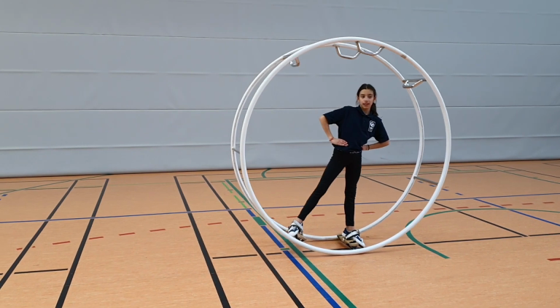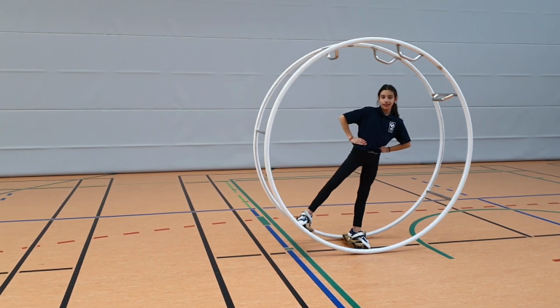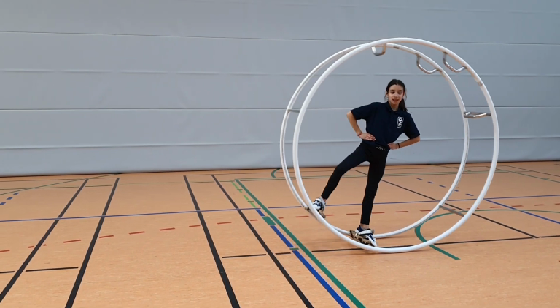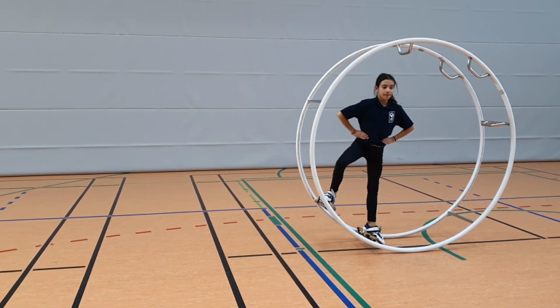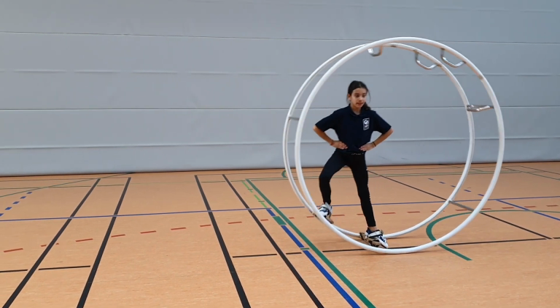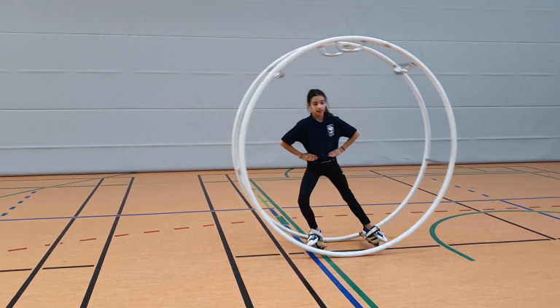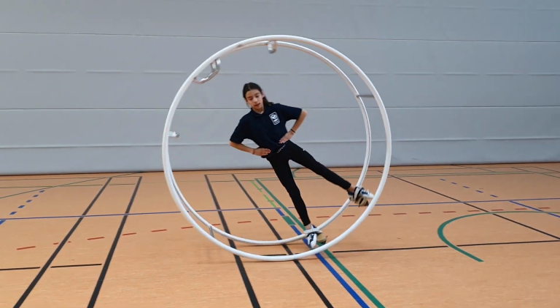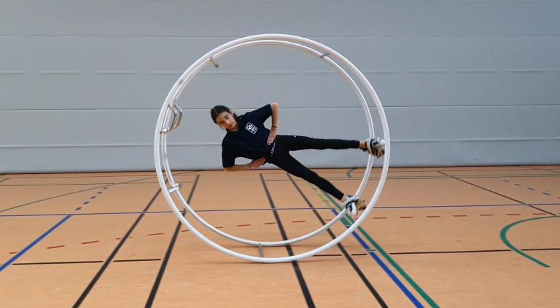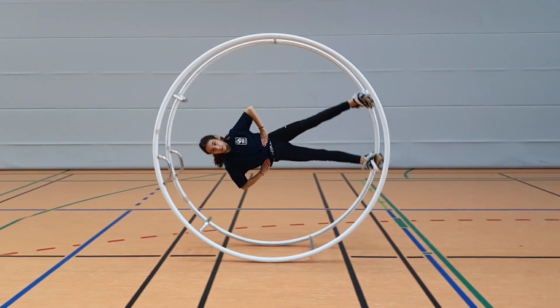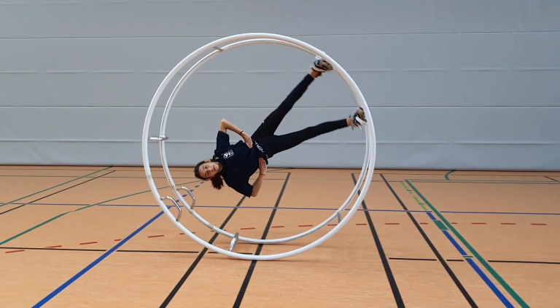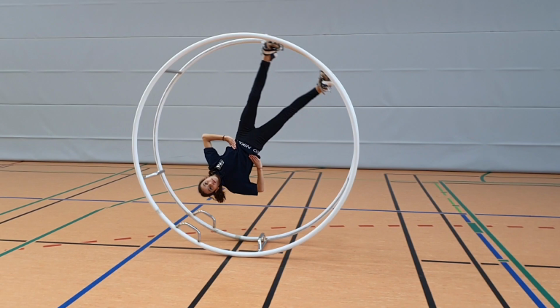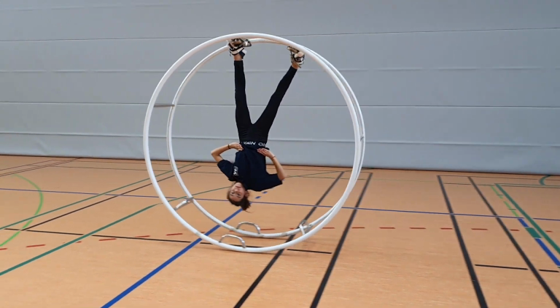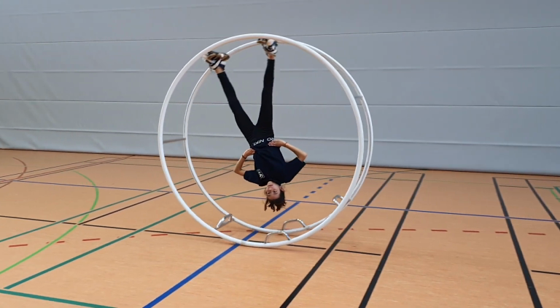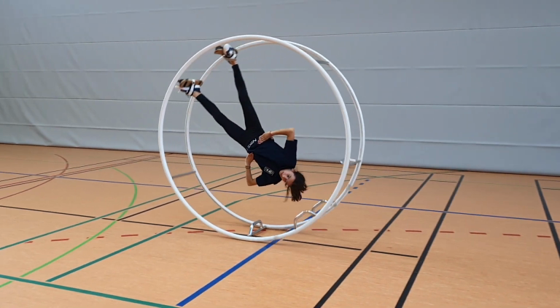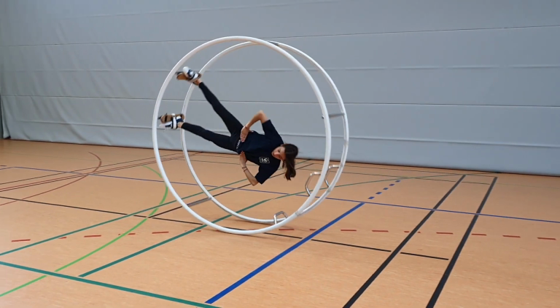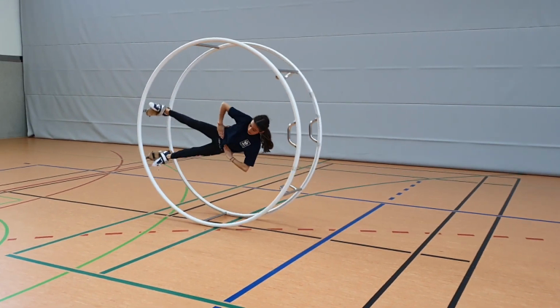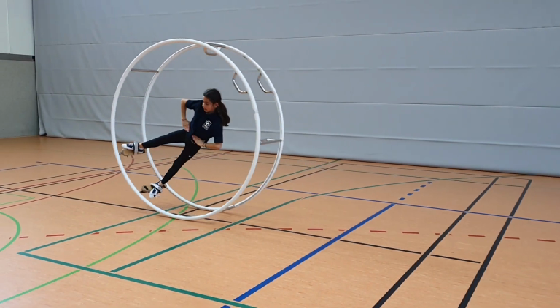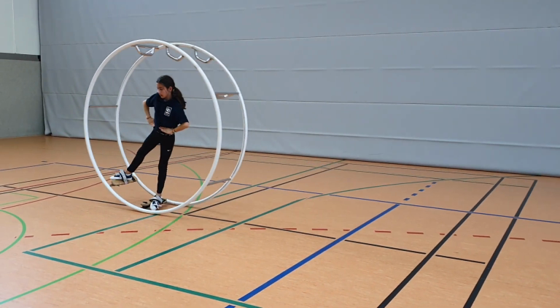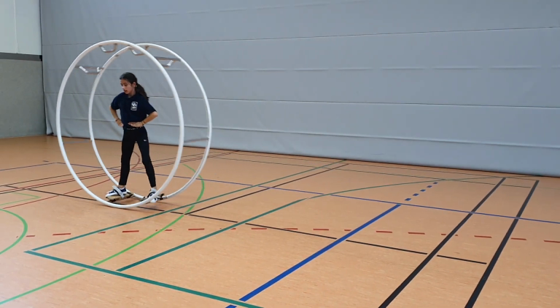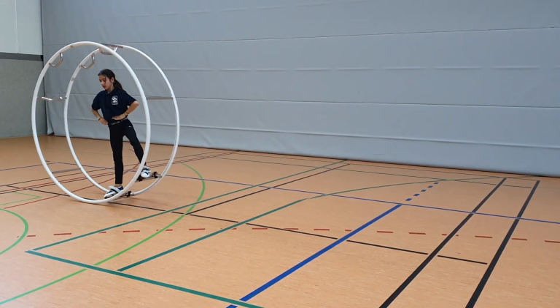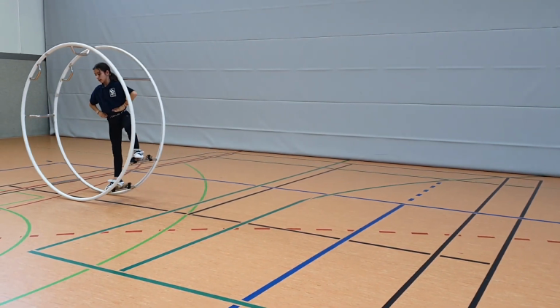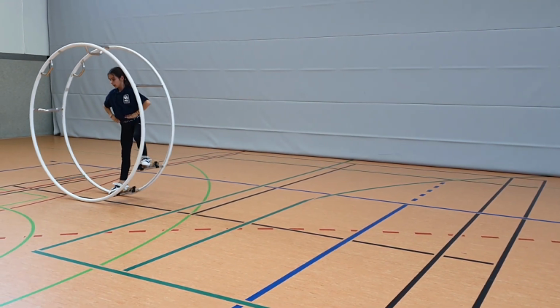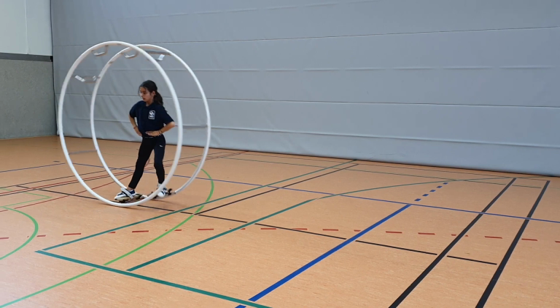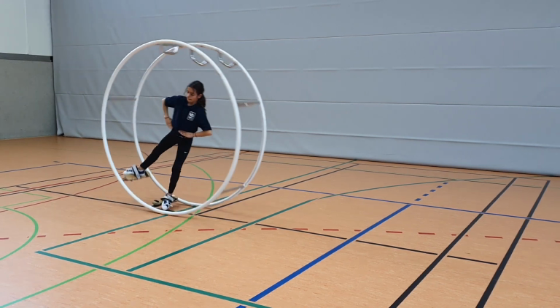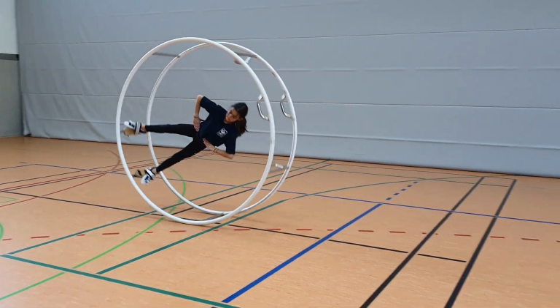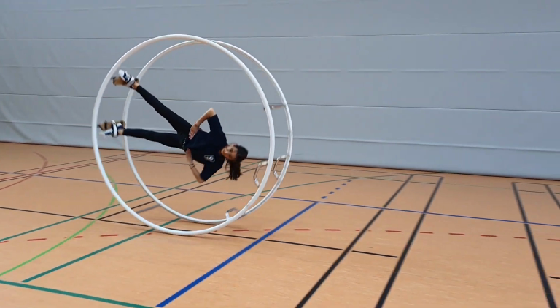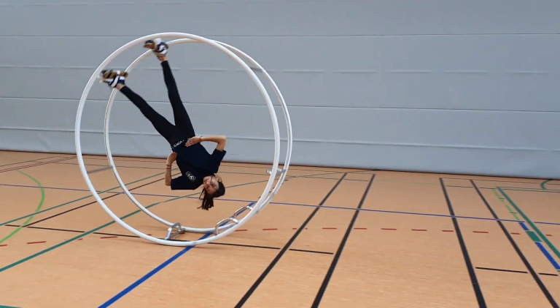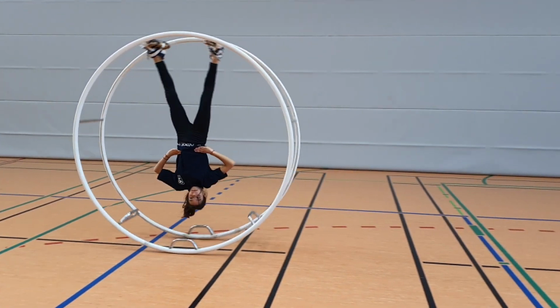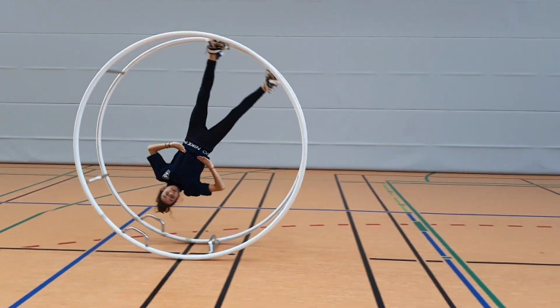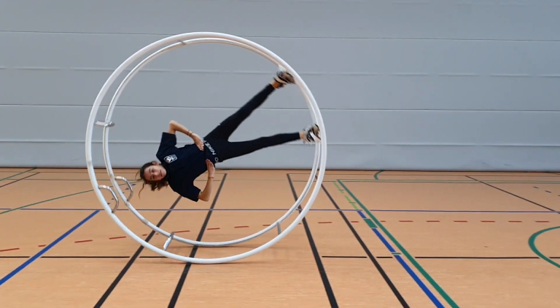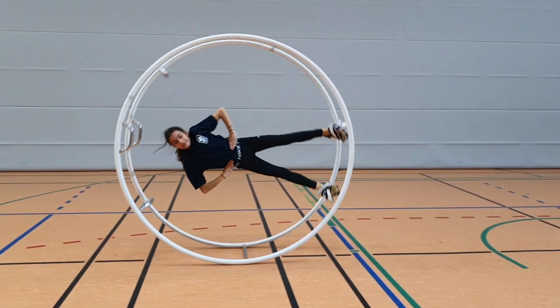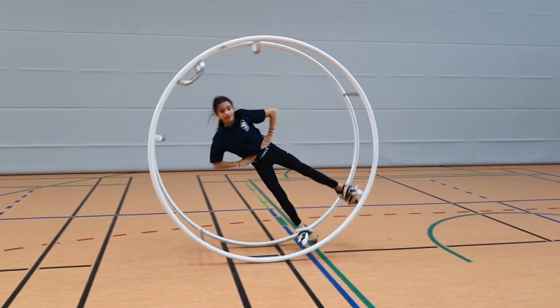Before doing the free fly in spiral, the gymnast should definitely be able to do the side free fly in straight line. It doesn't hurt to practice the free fly backwards and forwards either. If you don't know how to teach that, then check out our other videos.